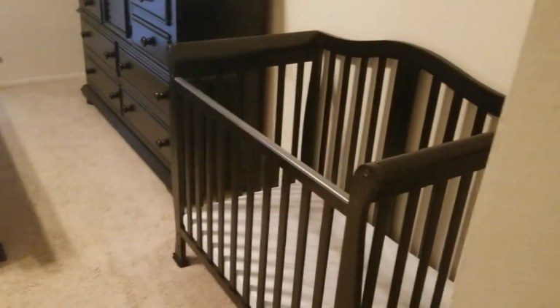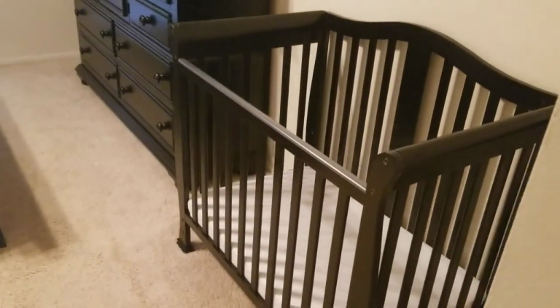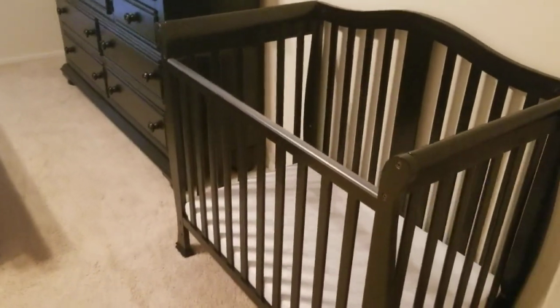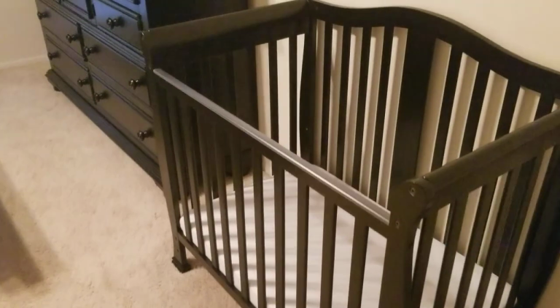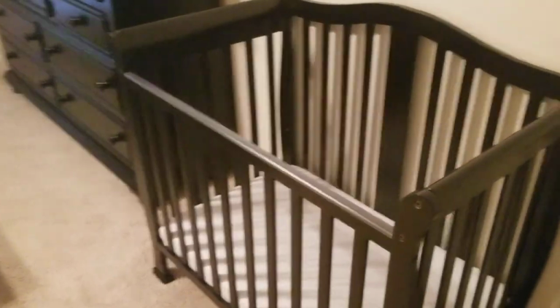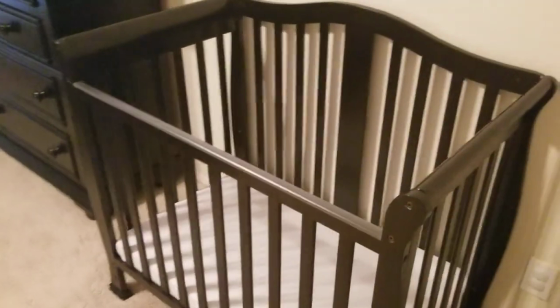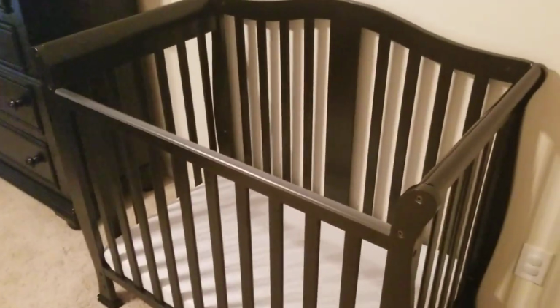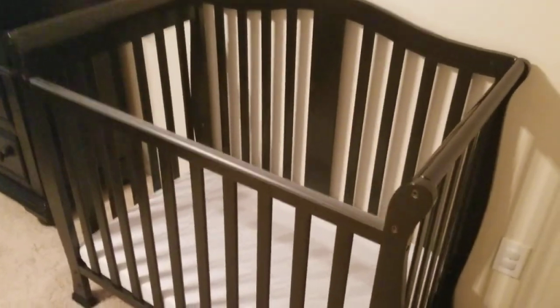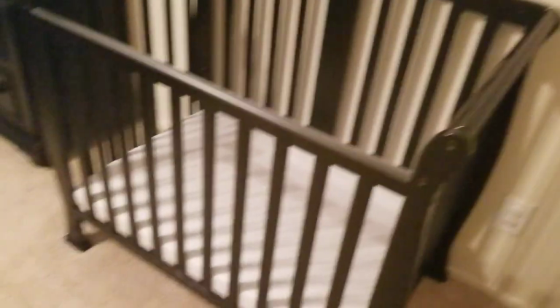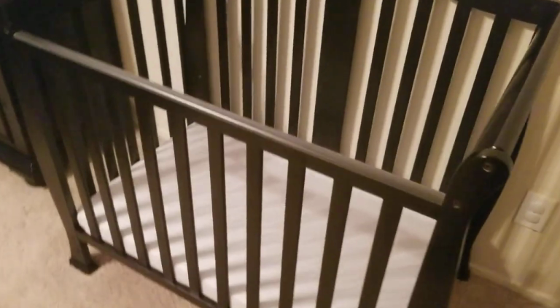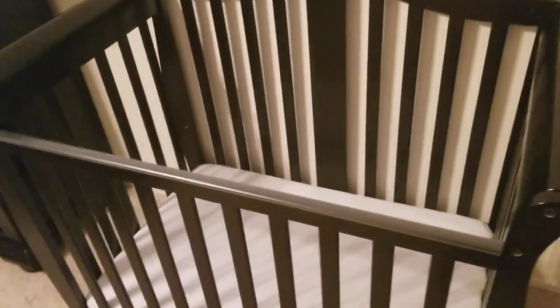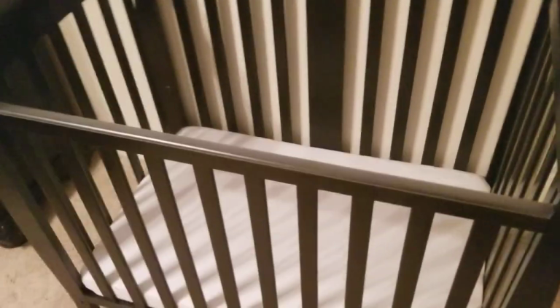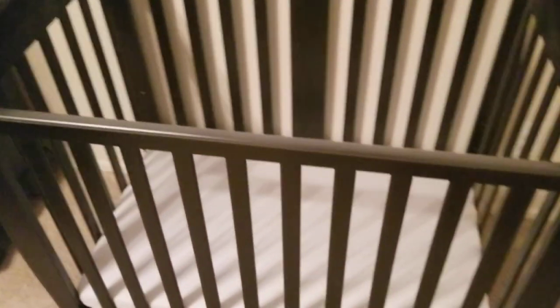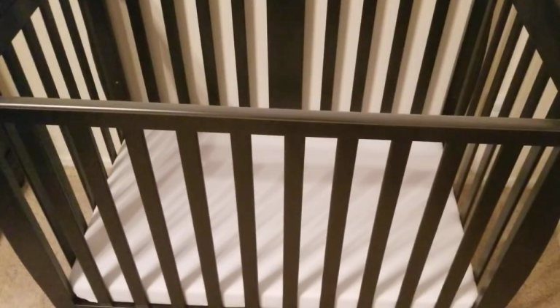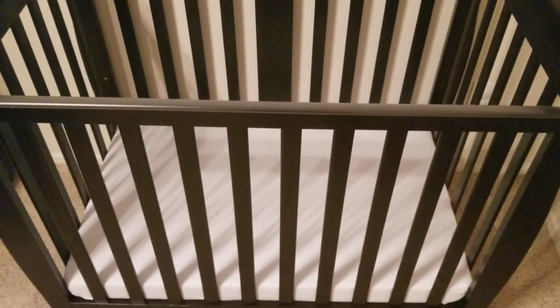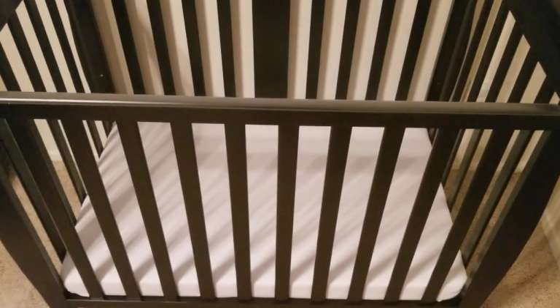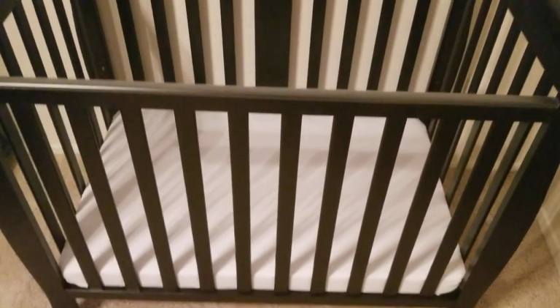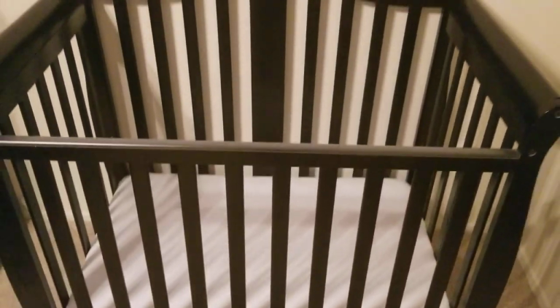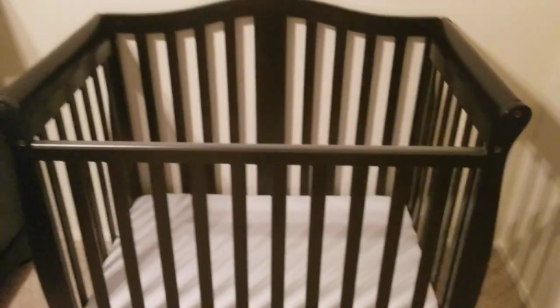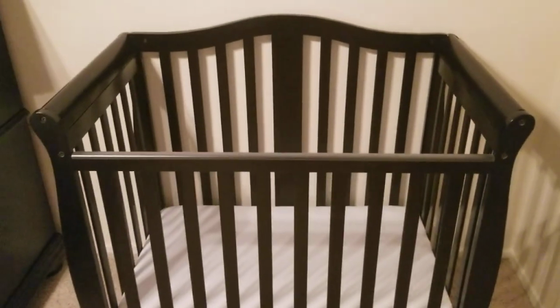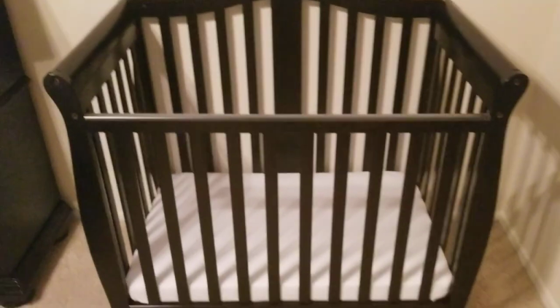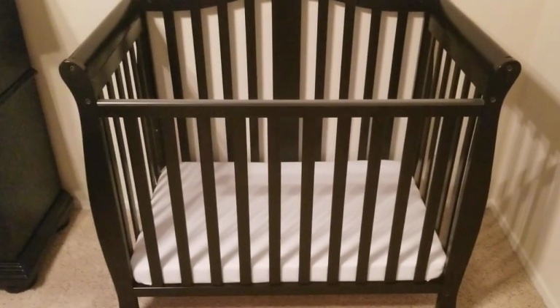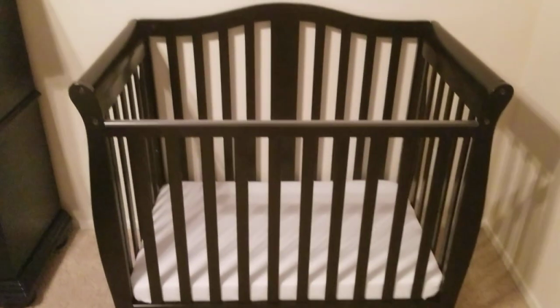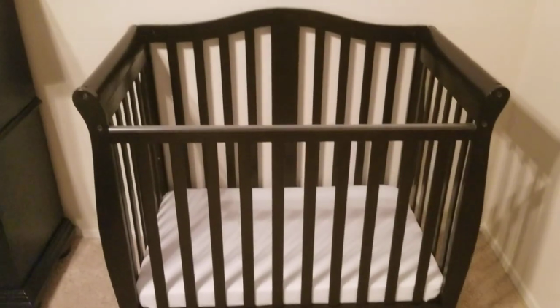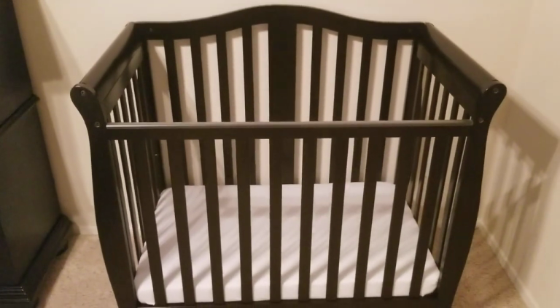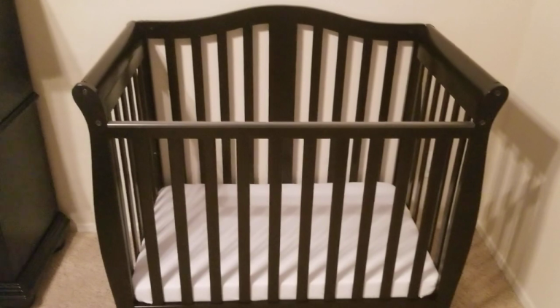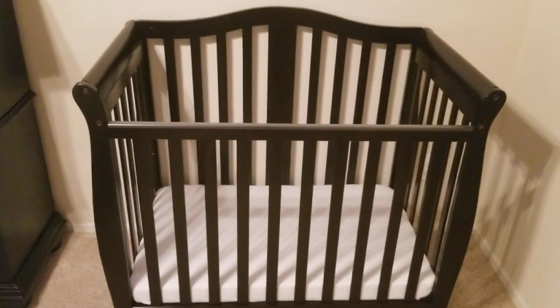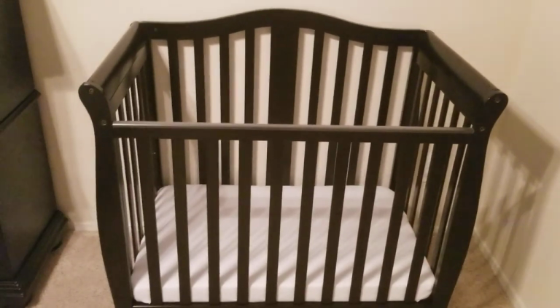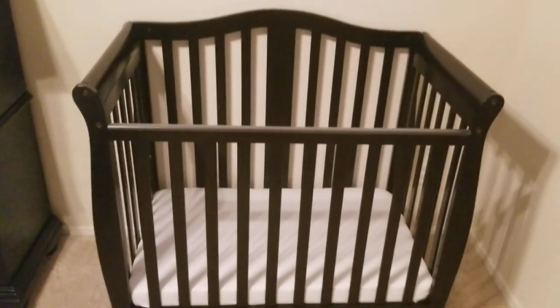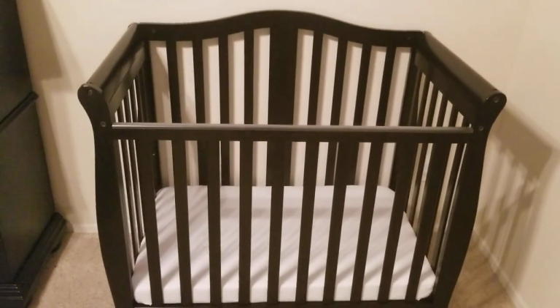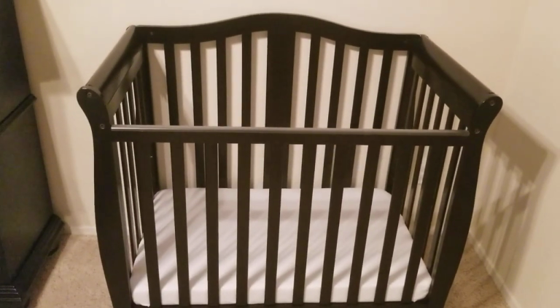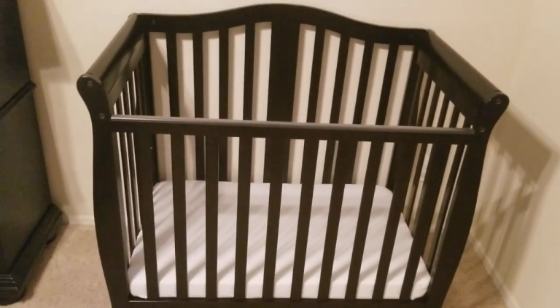So we're gonna start here with my crib. I got a mini crib just to save some space. It still has plenty of room for the kids to sleep and I just have a simple white sheet and mattress in here, because foster care doesn't allow any kind of bumpers or blankets or anything like that because of SIDS risk for children who are under one year of age.